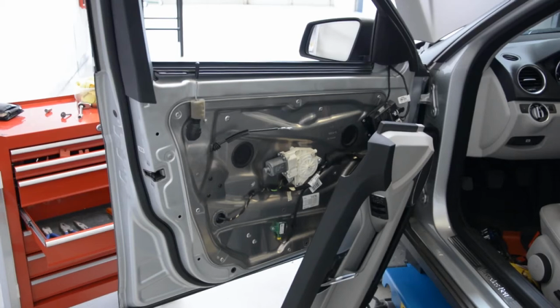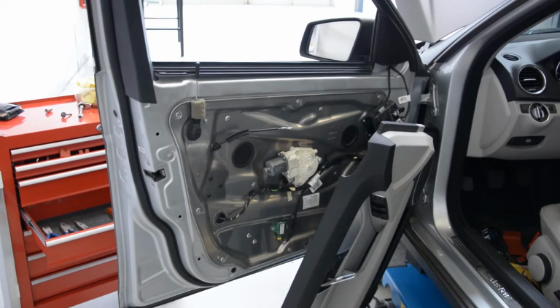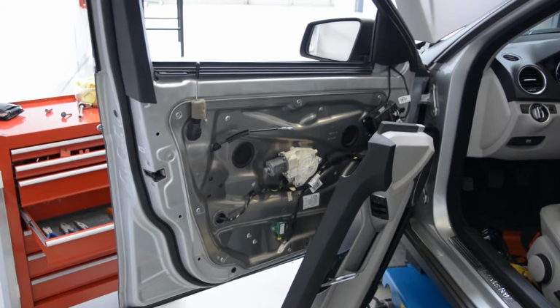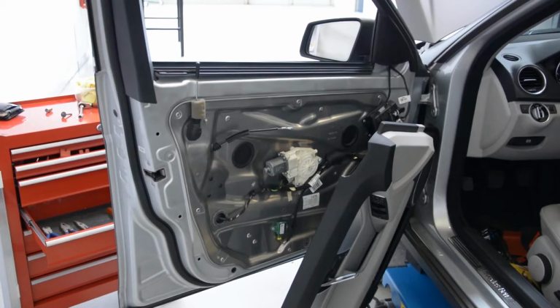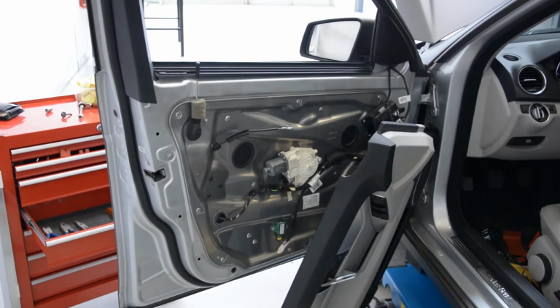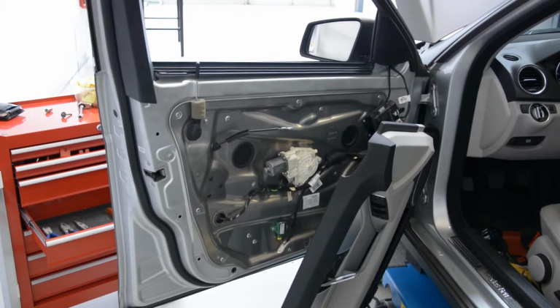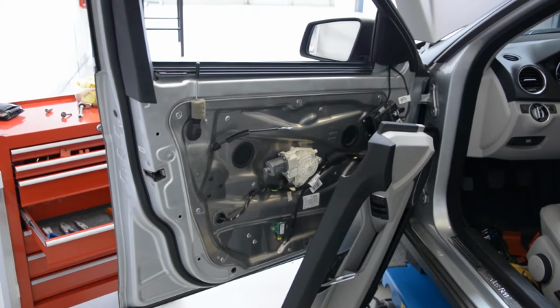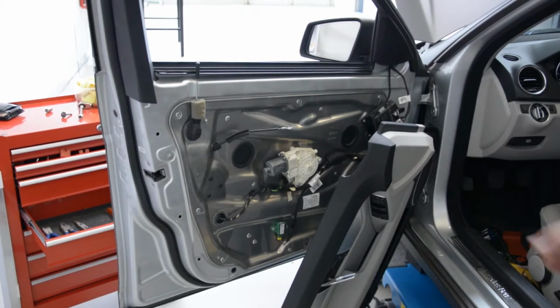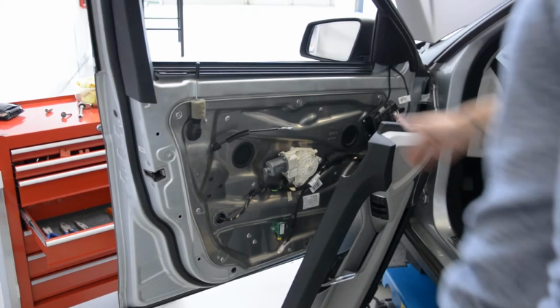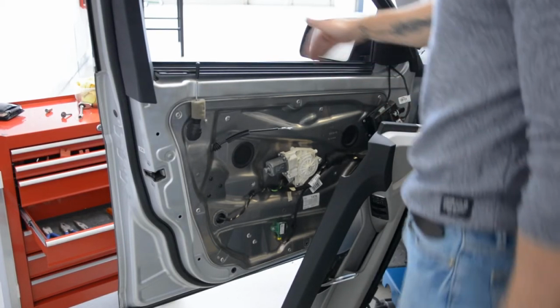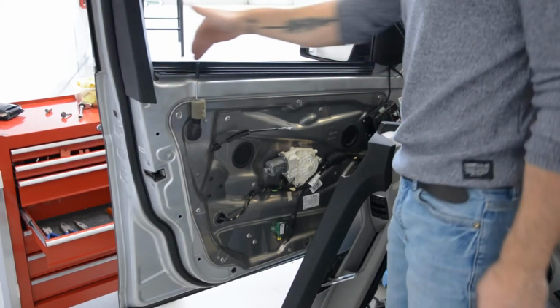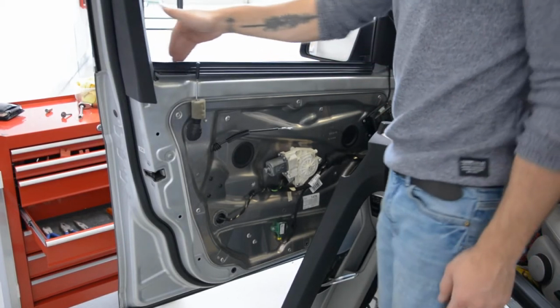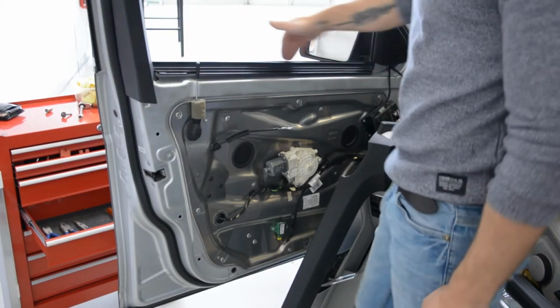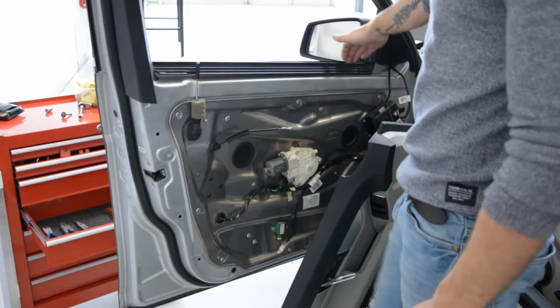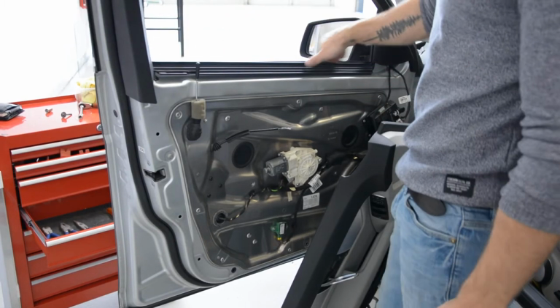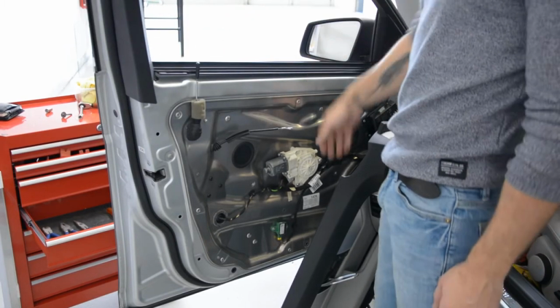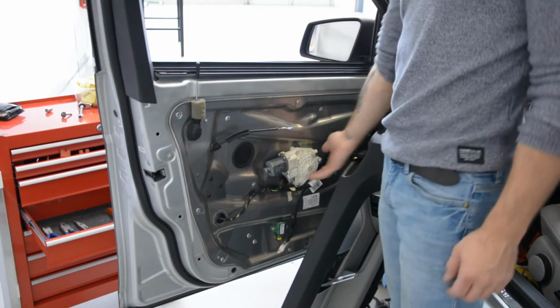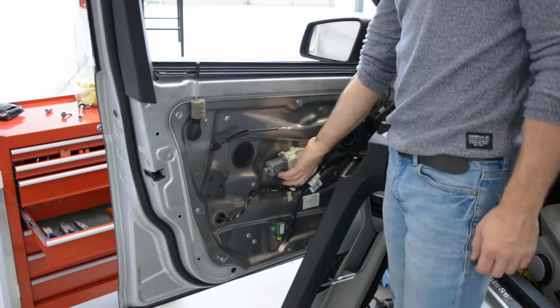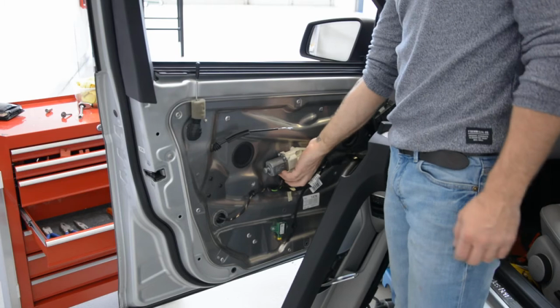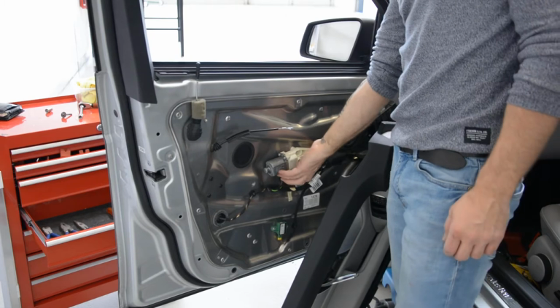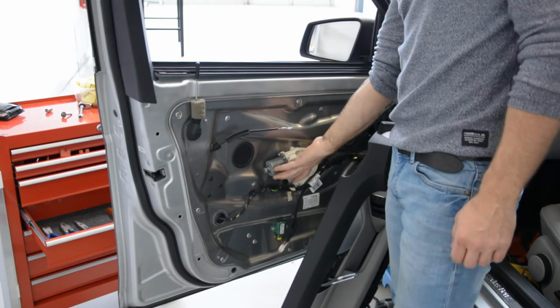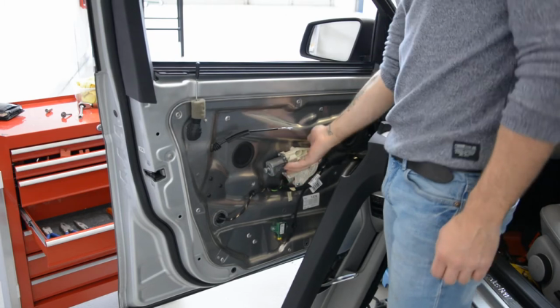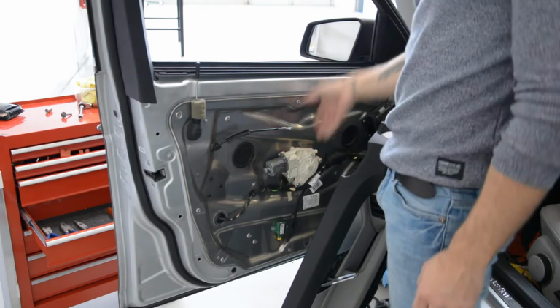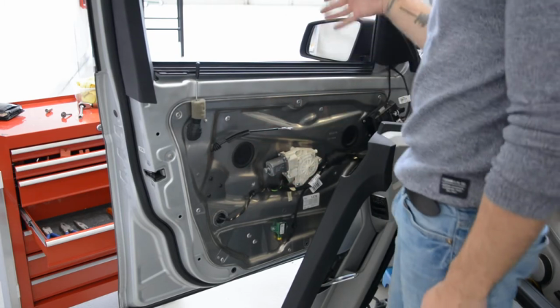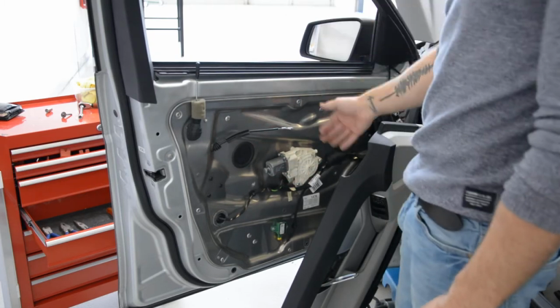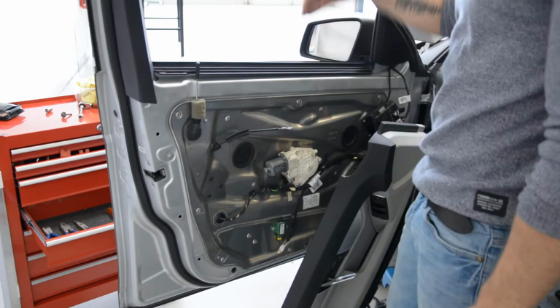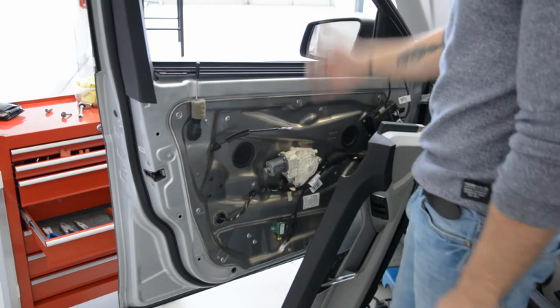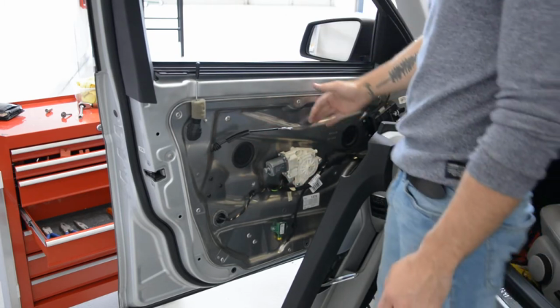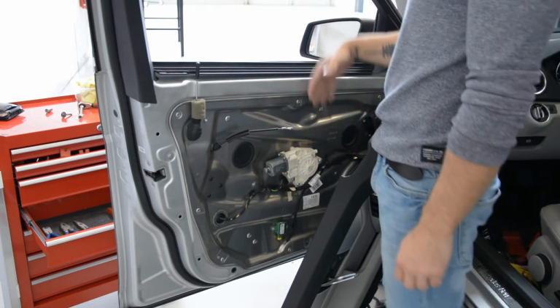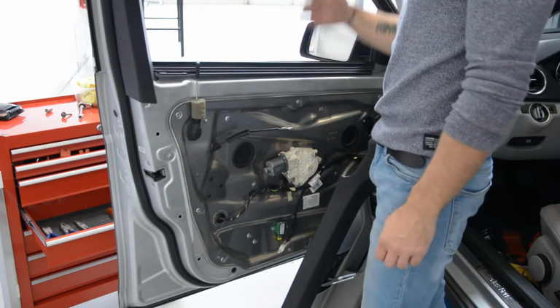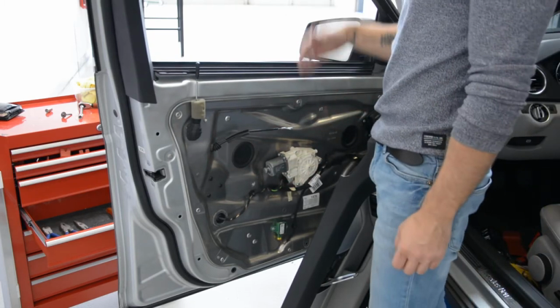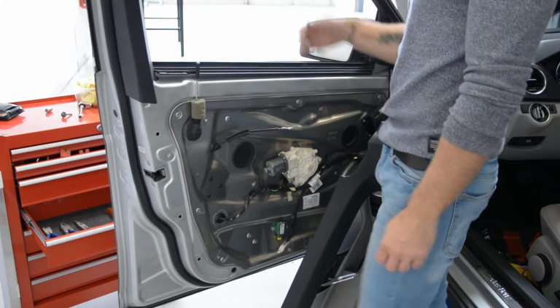Hello friends! Today I'll show you how to remove the glass and the motor that brings the window up and down.